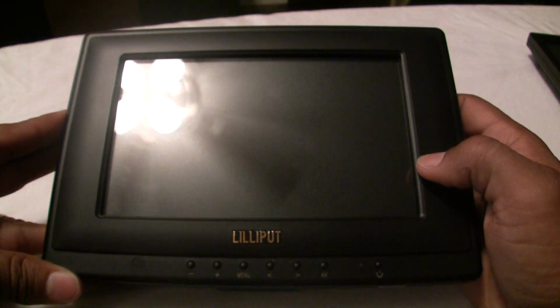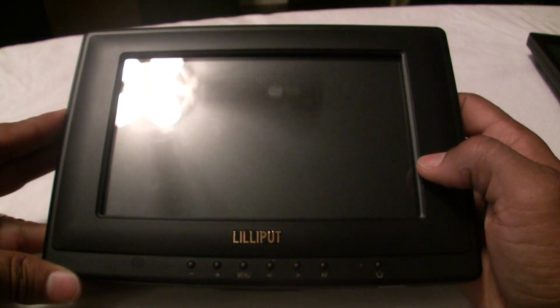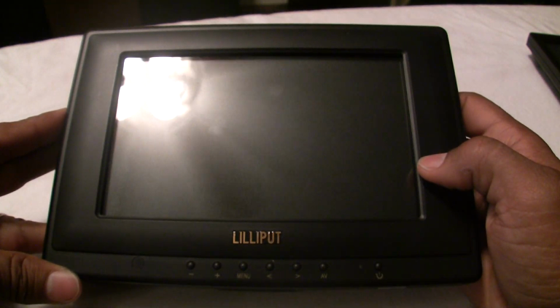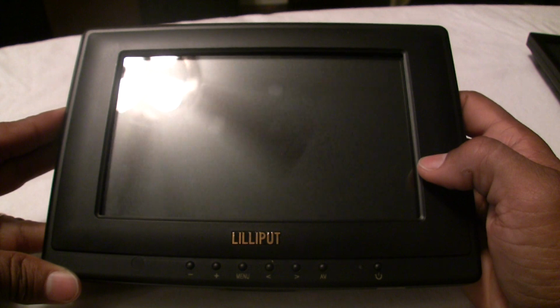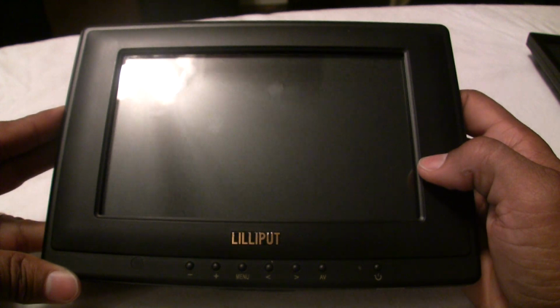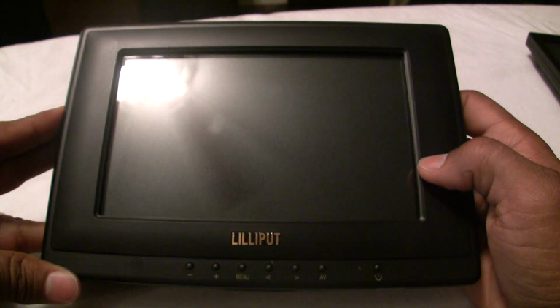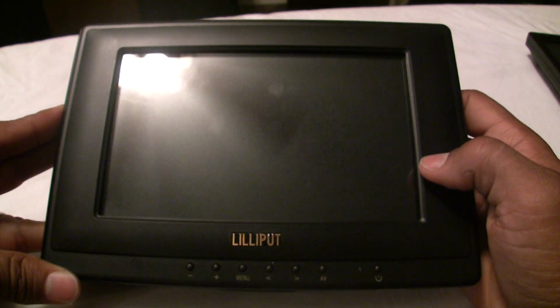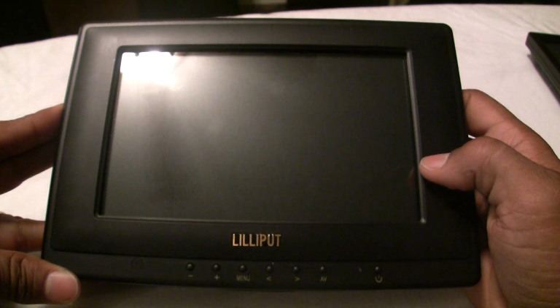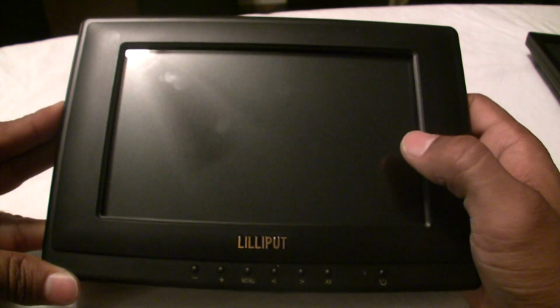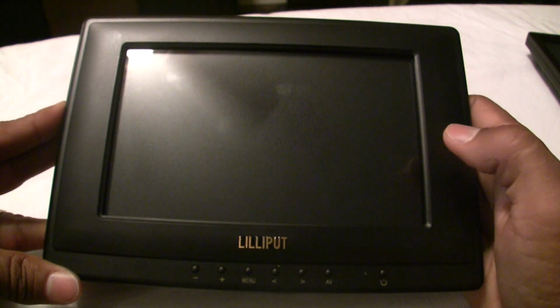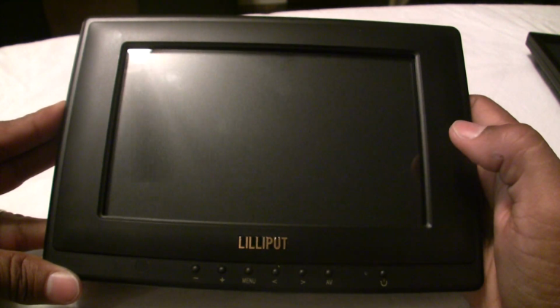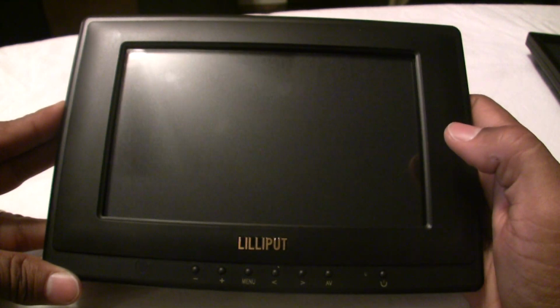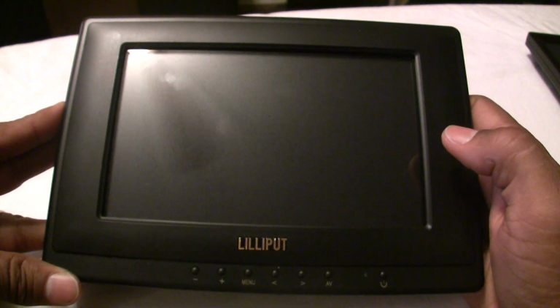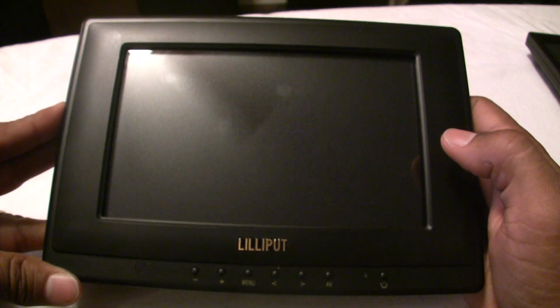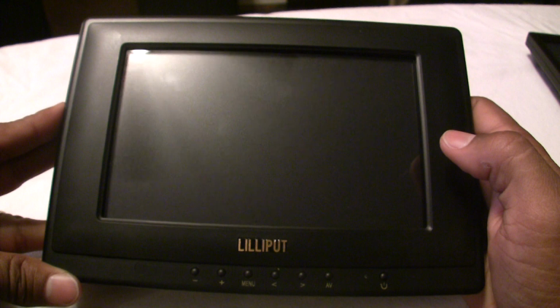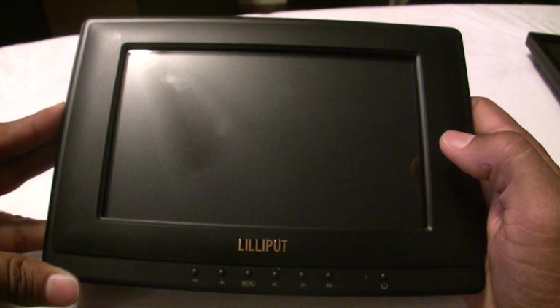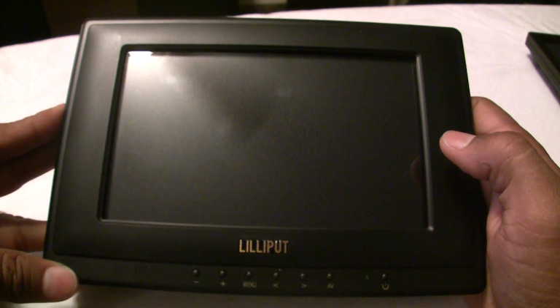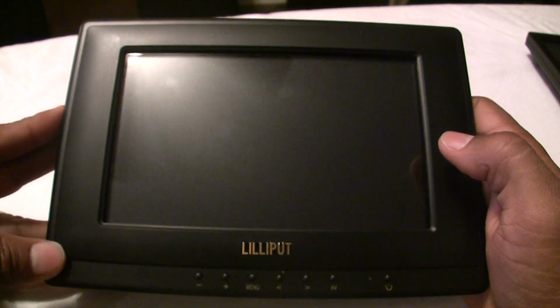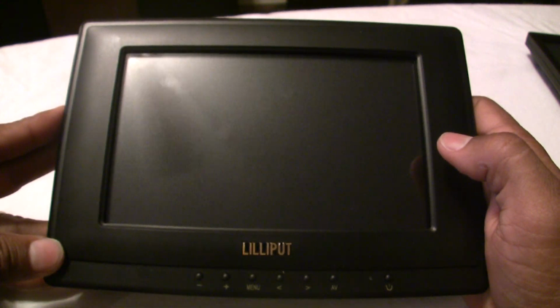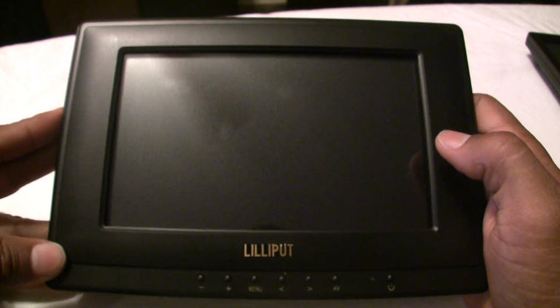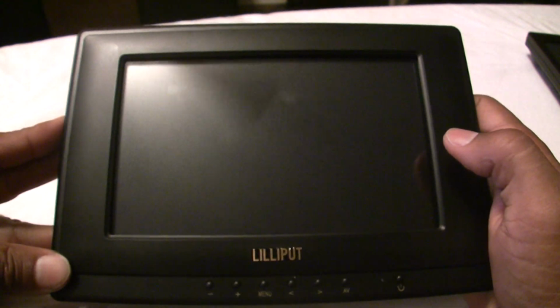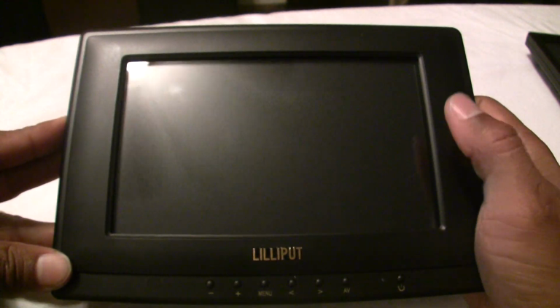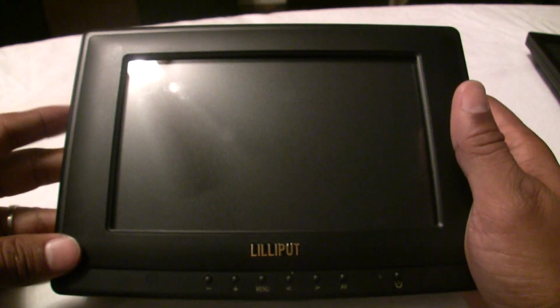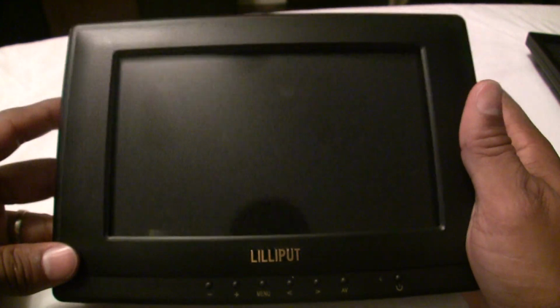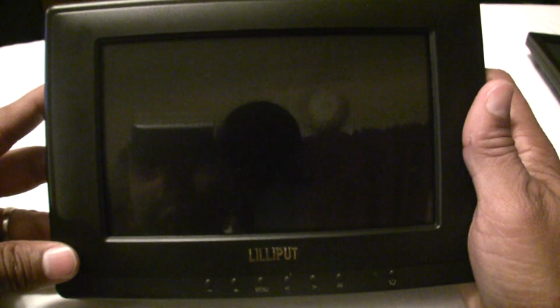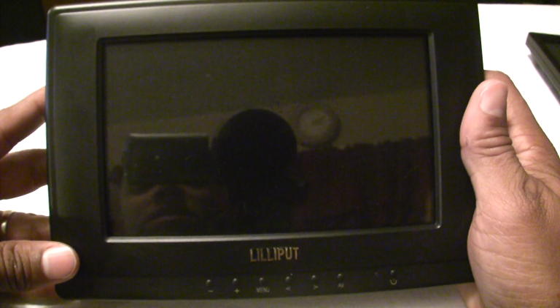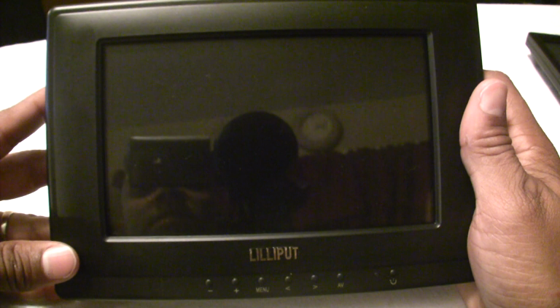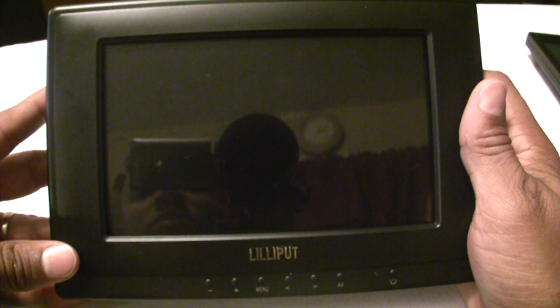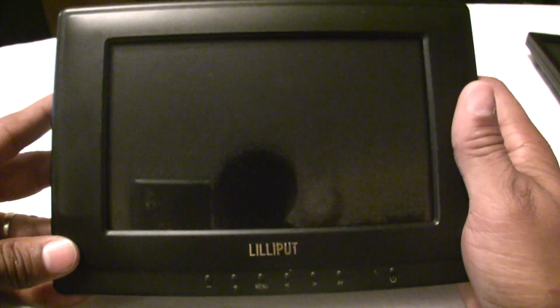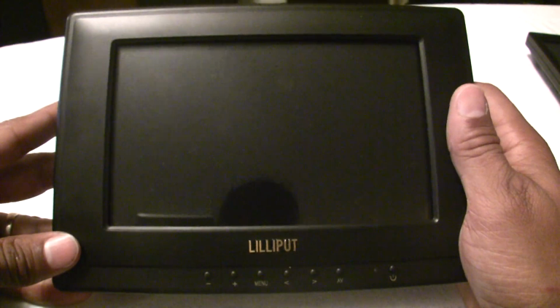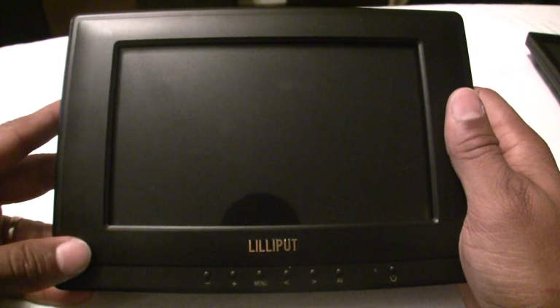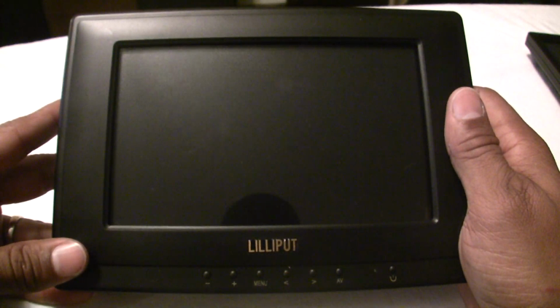But again, that's the only gripe I have for the device. It's very, very responsive. The picture's clear when comparing it to the non-transflective variant of the Lilliput device. And that is my video review of the 659 from Lilliput.